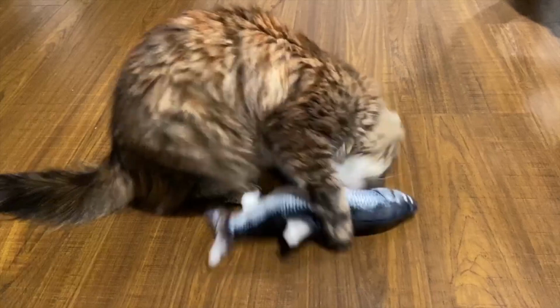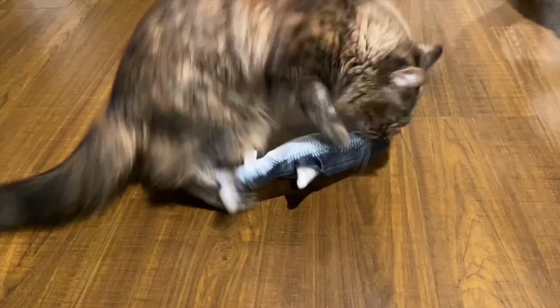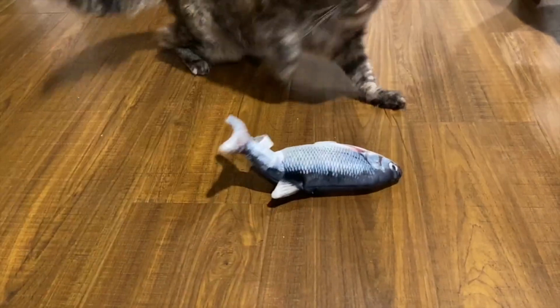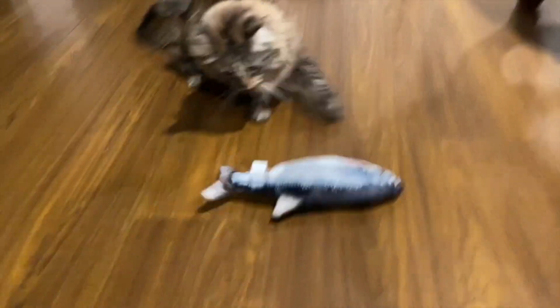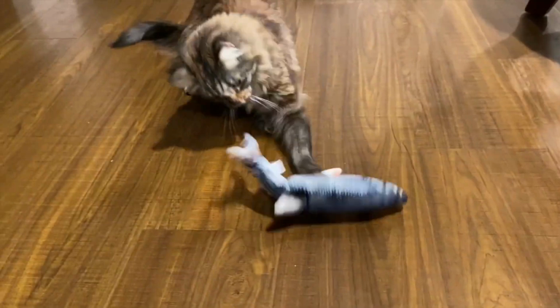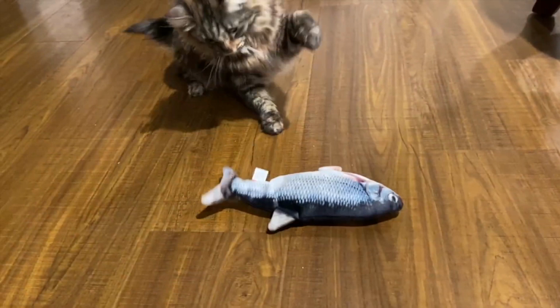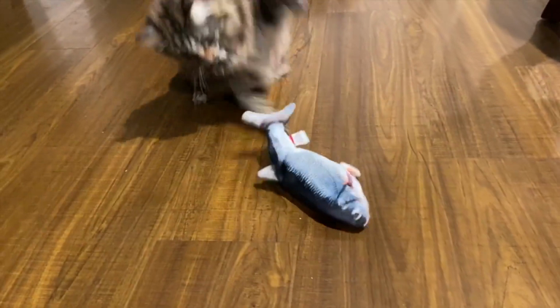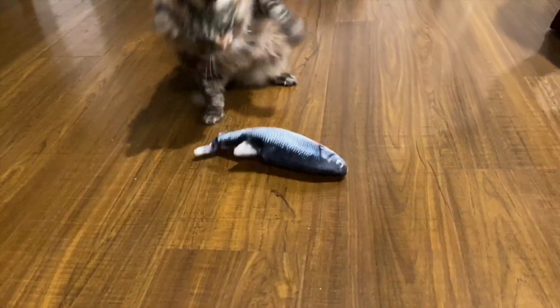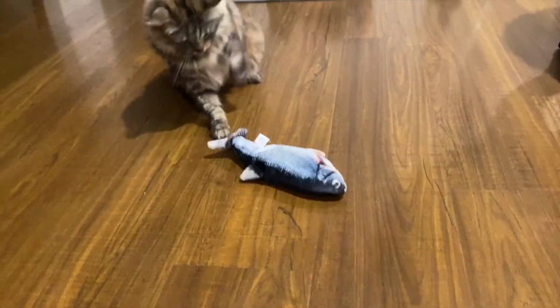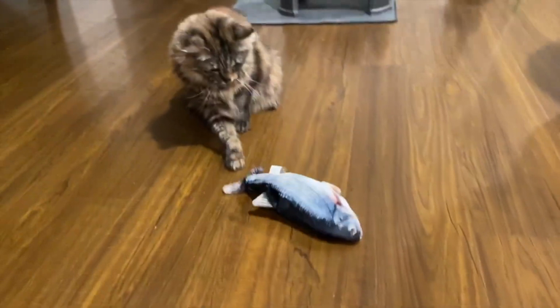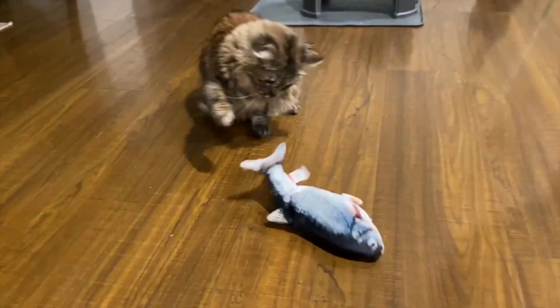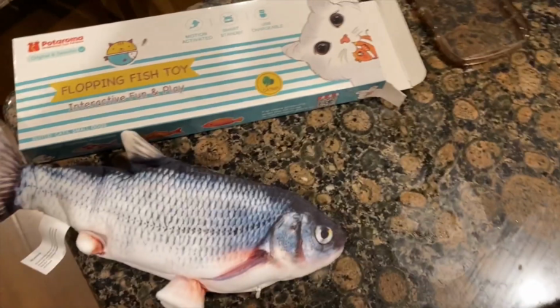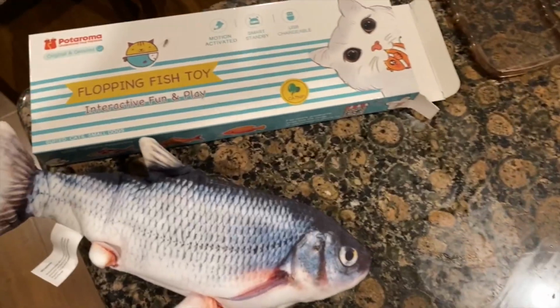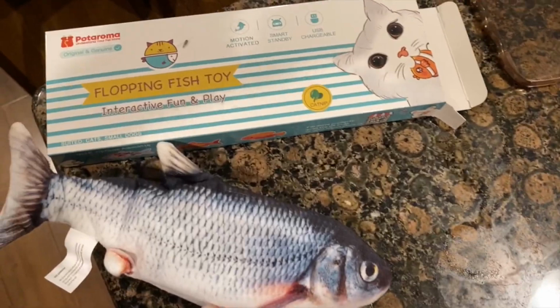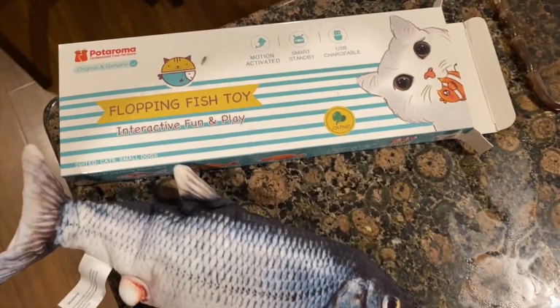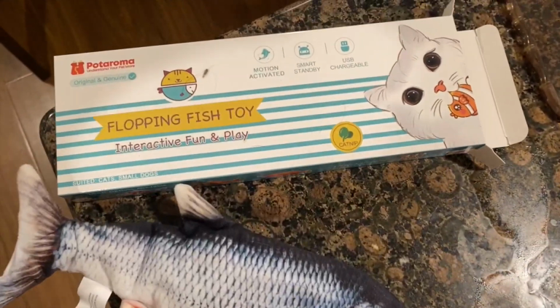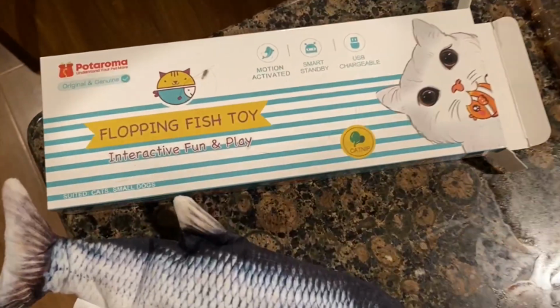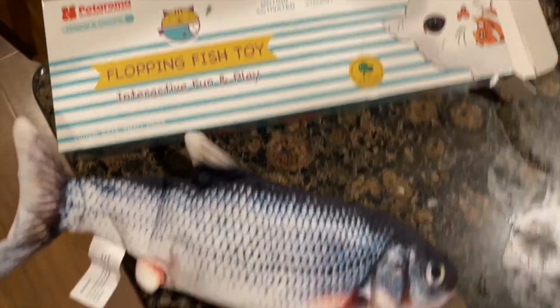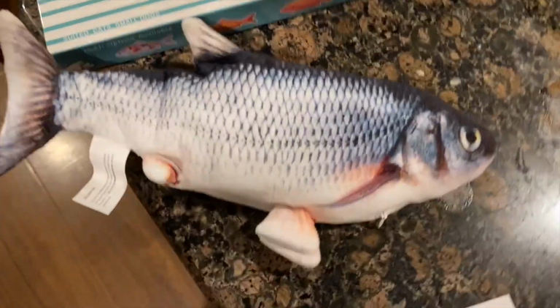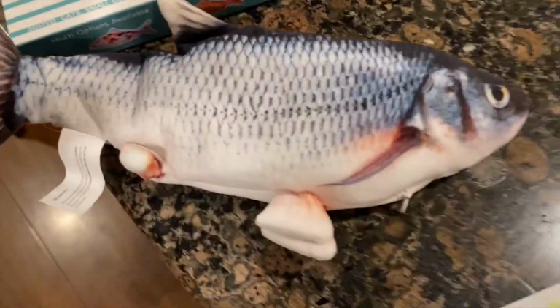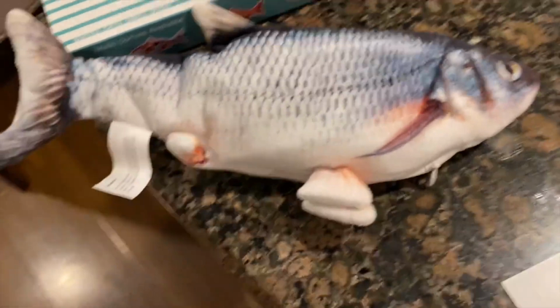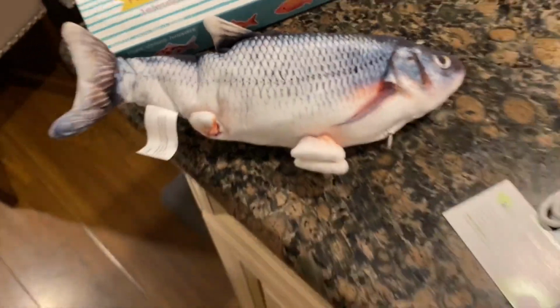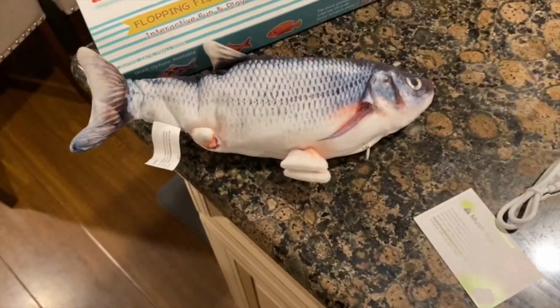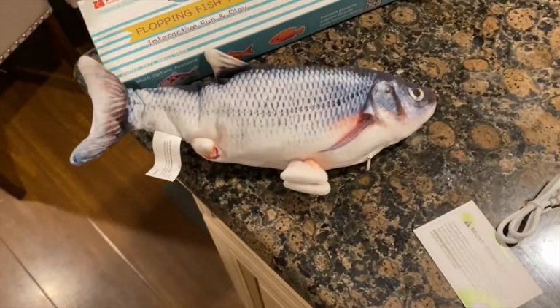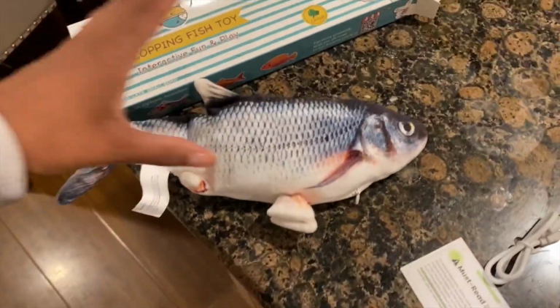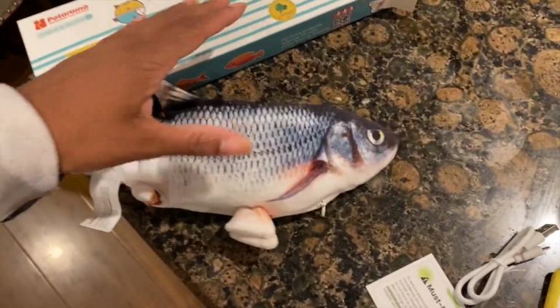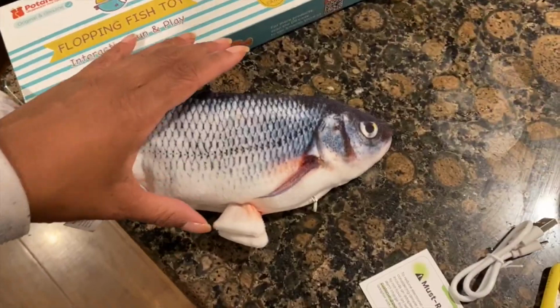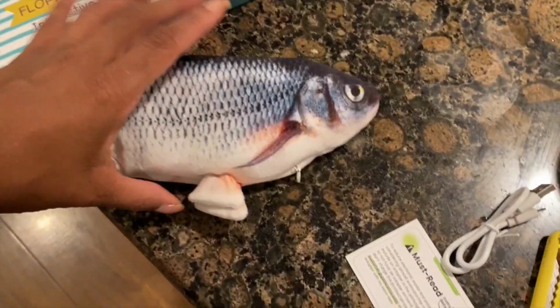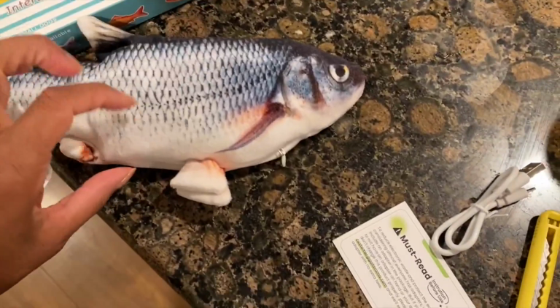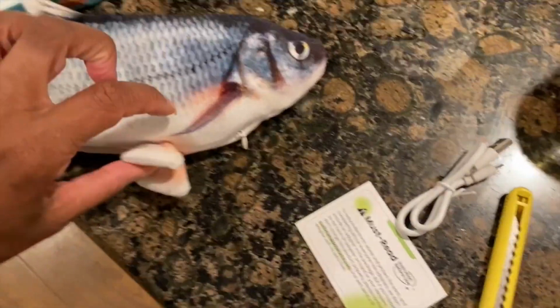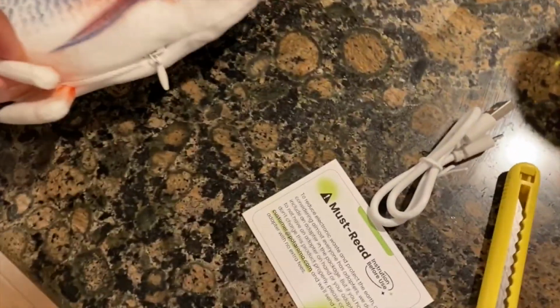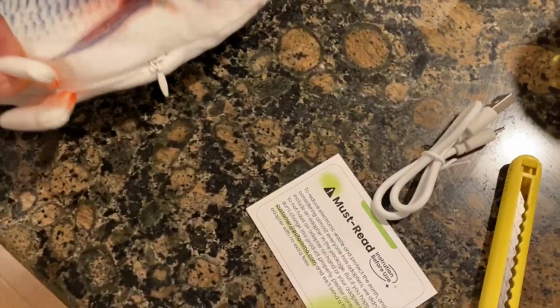Everybody, this is the flopping fish toy. She seems so attracted to it — she loves this thing. This is a pretty good size for a little fish toy.